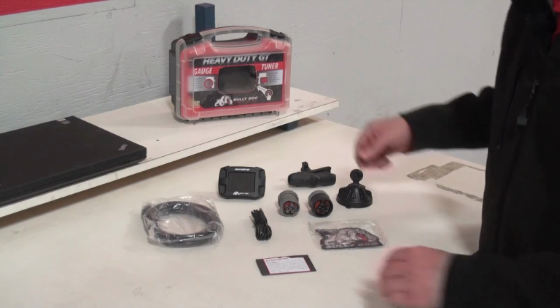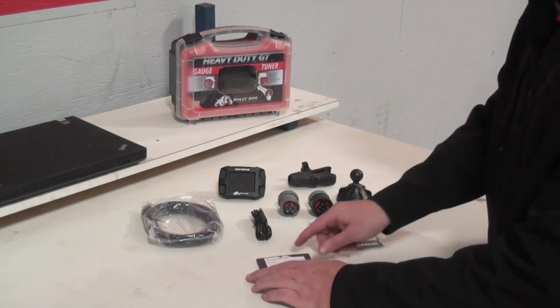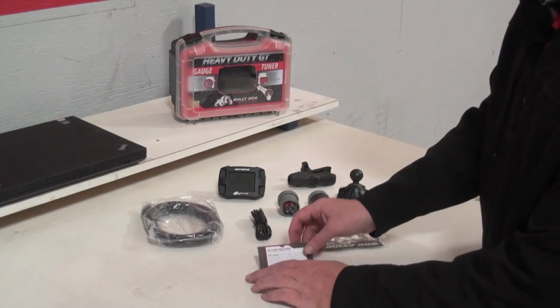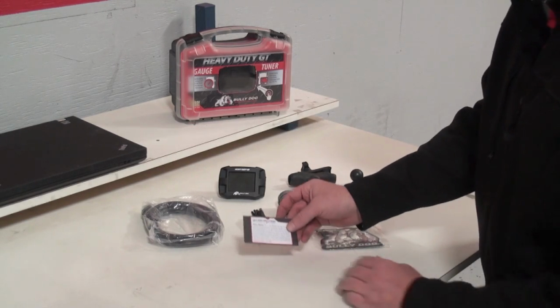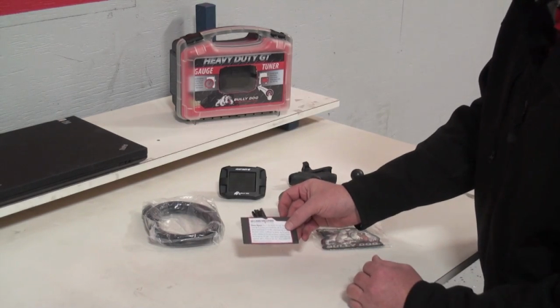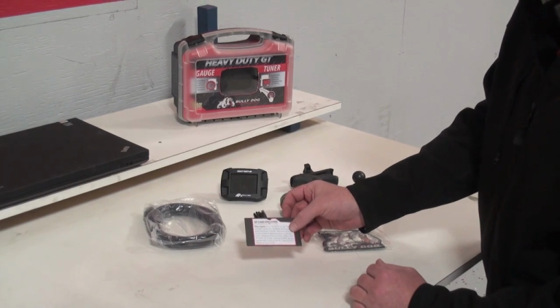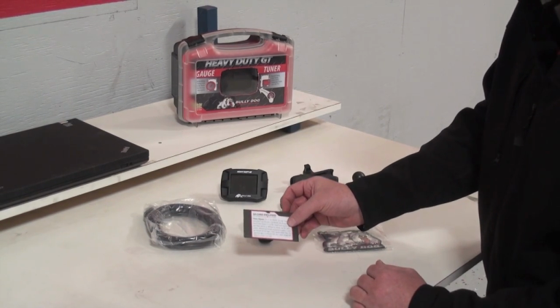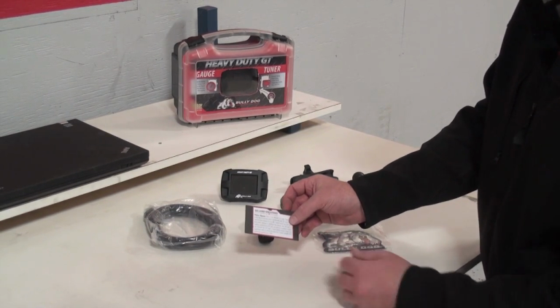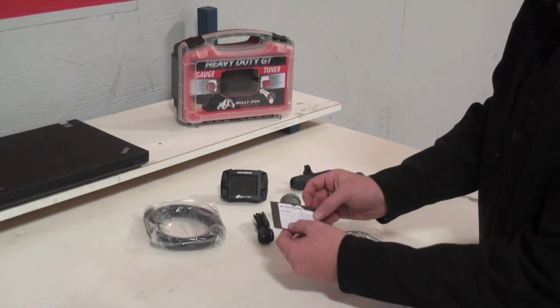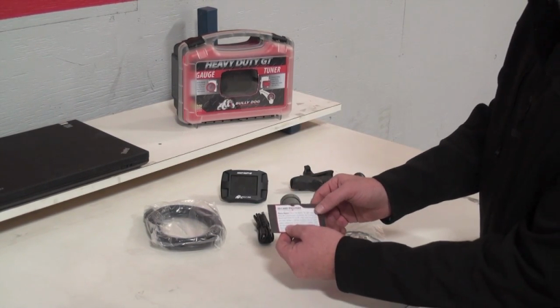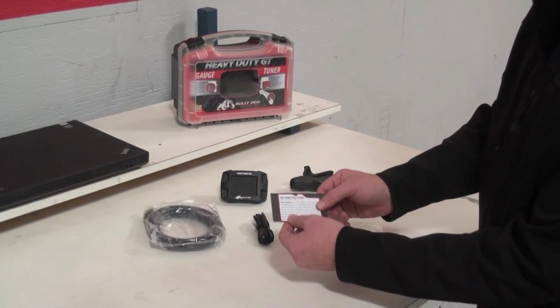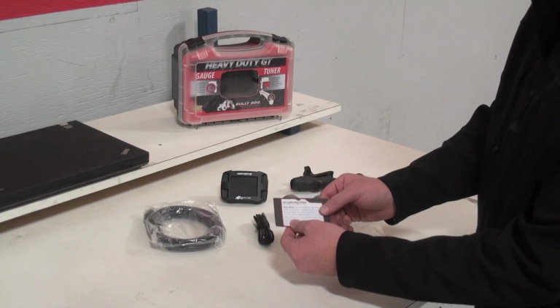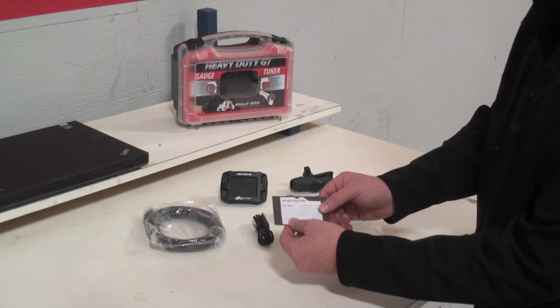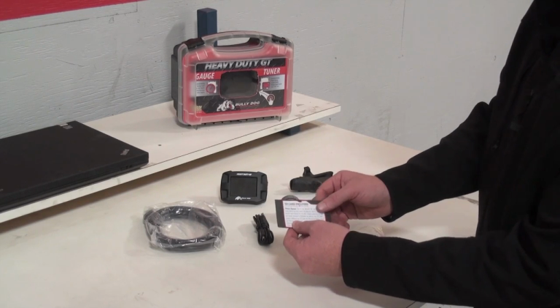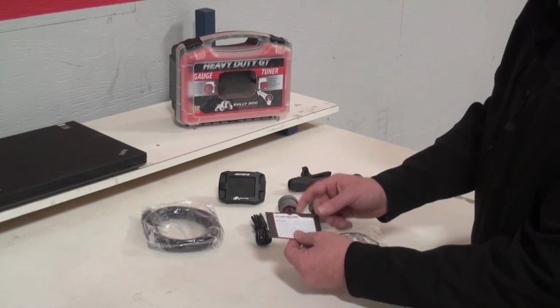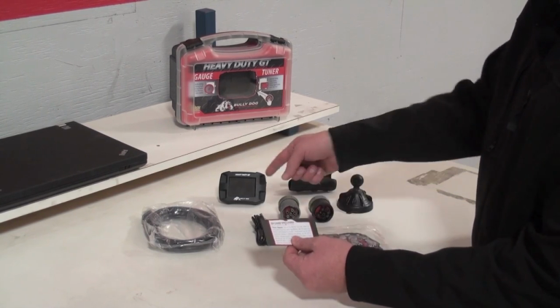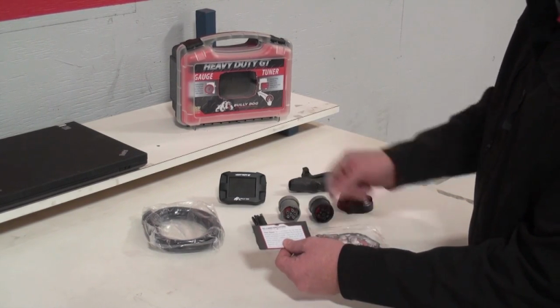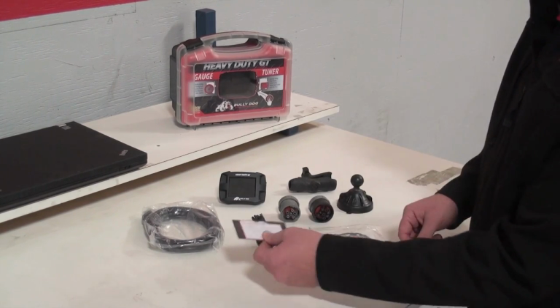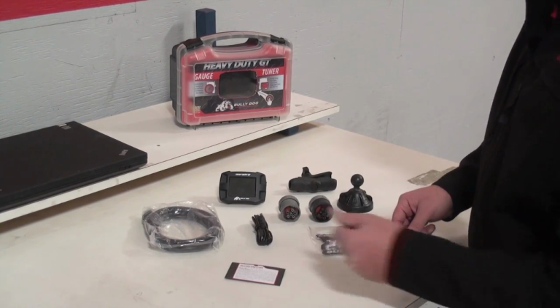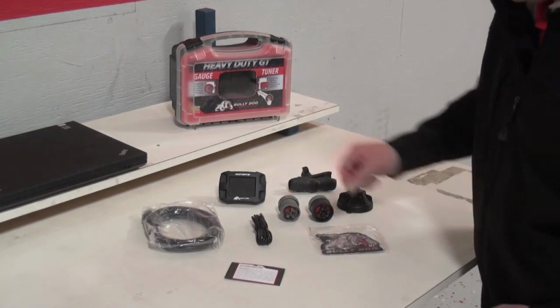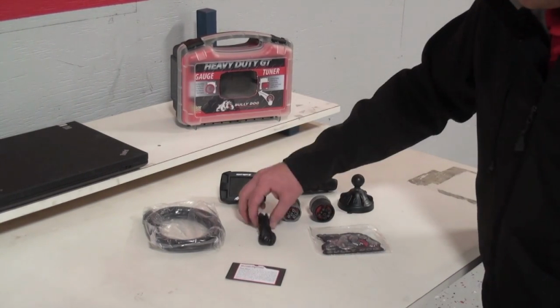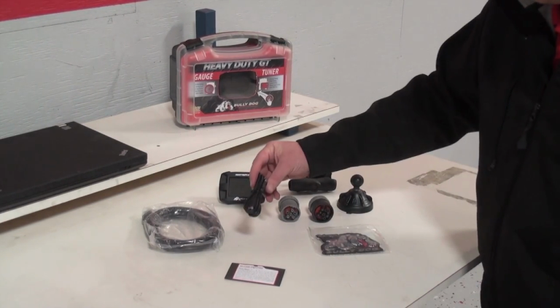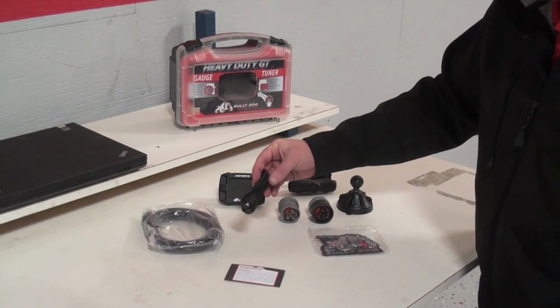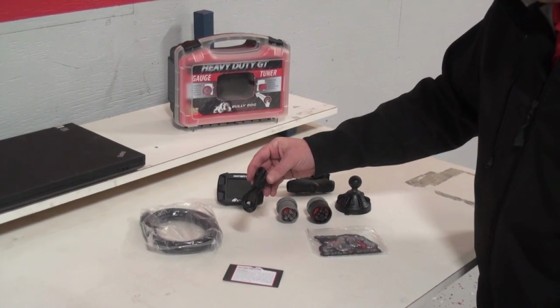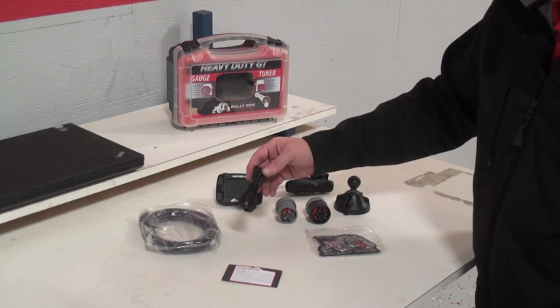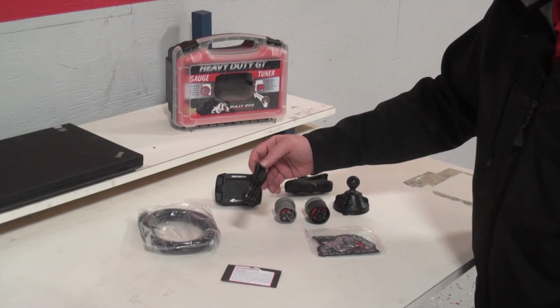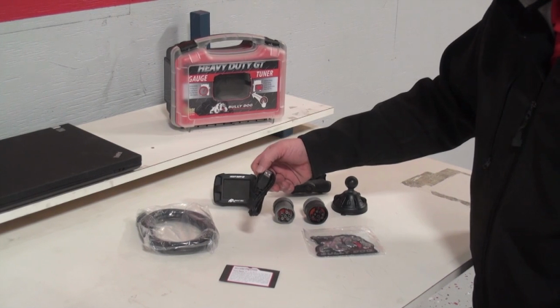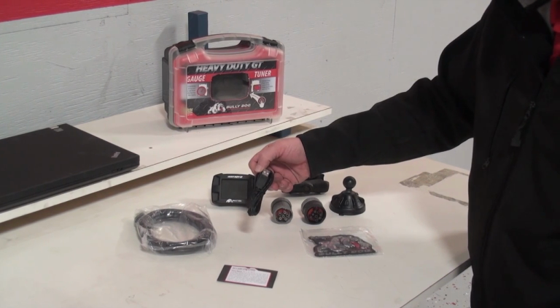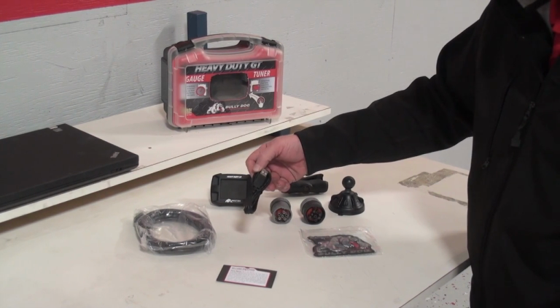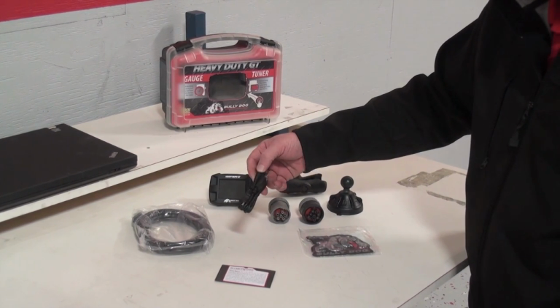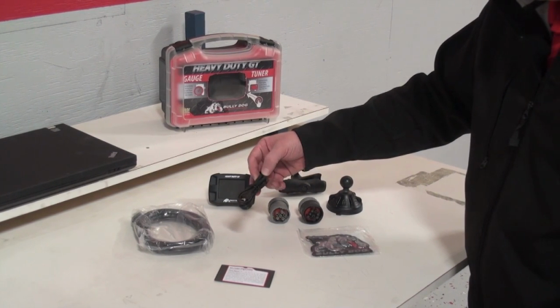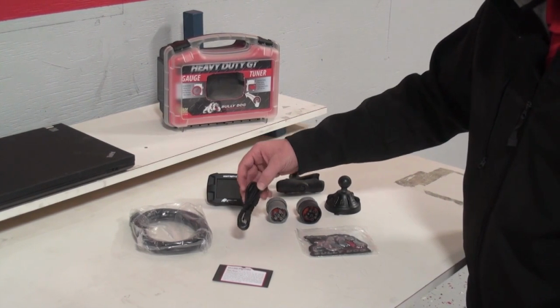Next is your SD card envelope. Inside this envelope is your SD card — that needs to go immediately into your product. We also included a mini USB cable, which is used for internet updating.